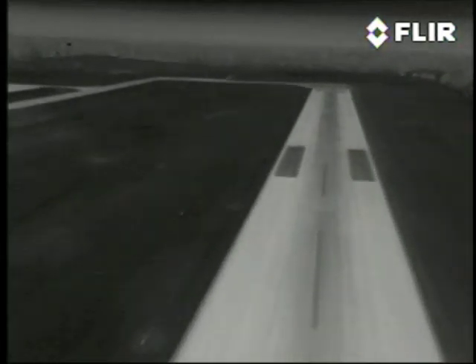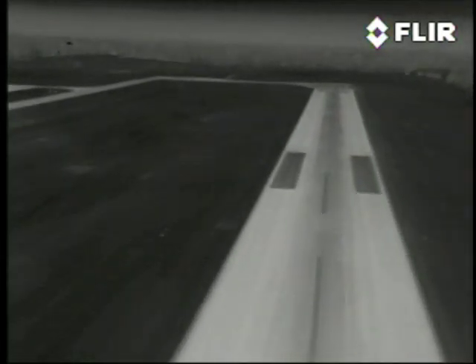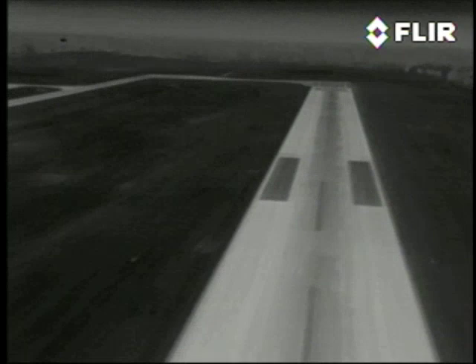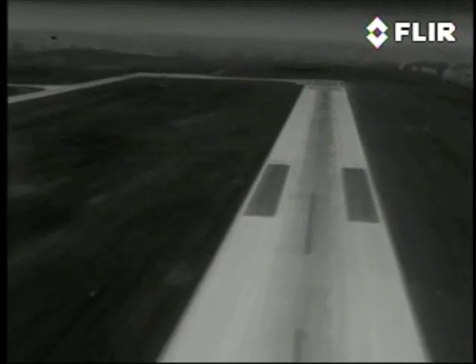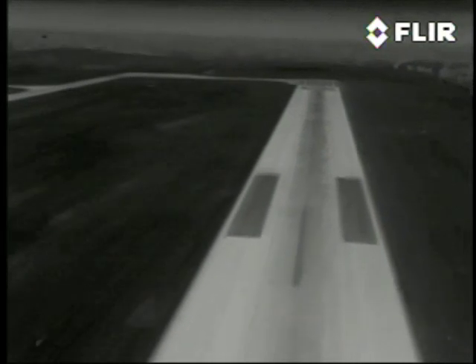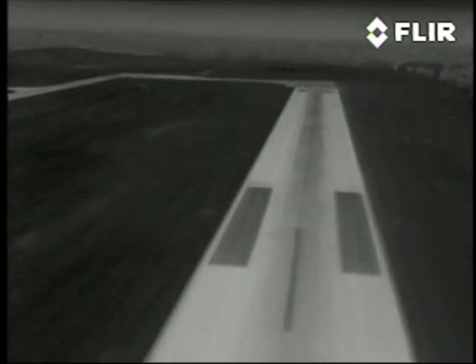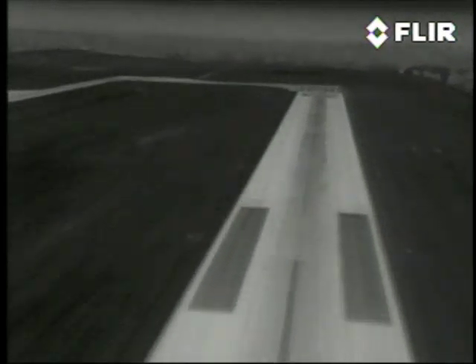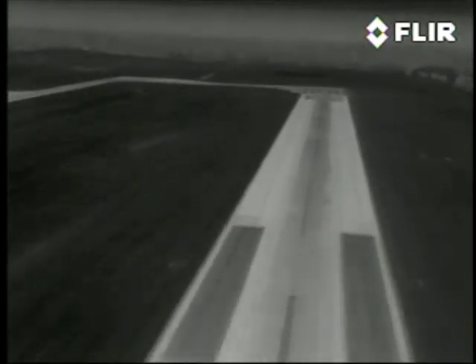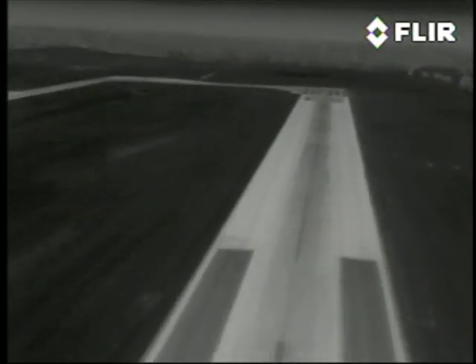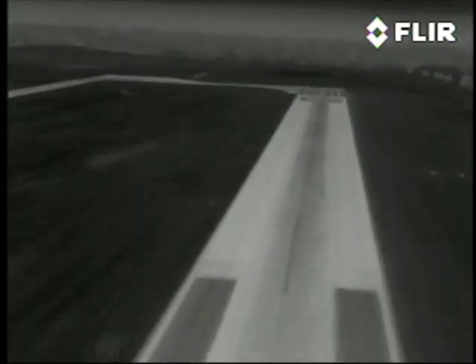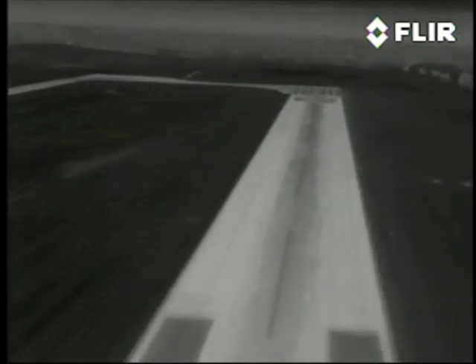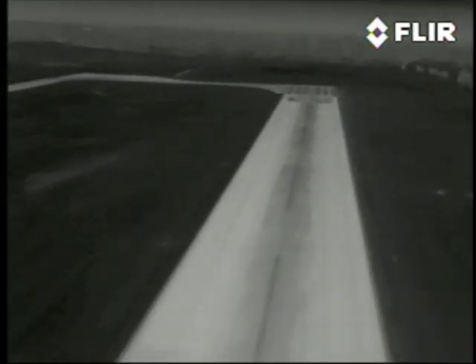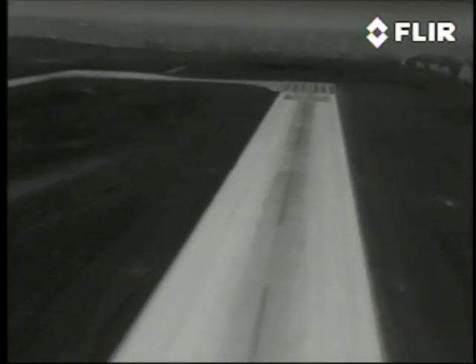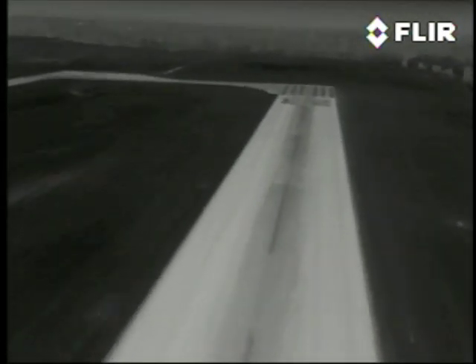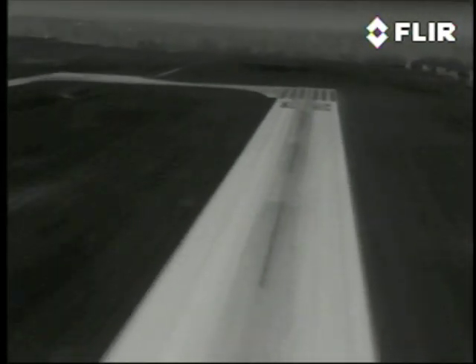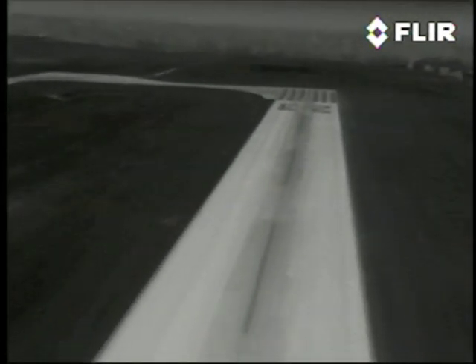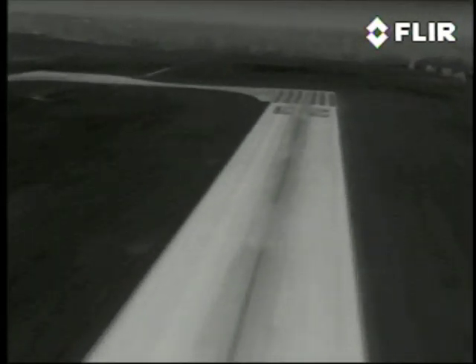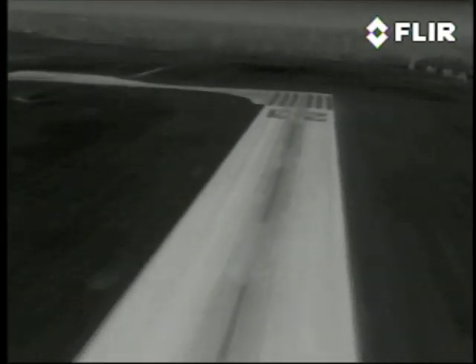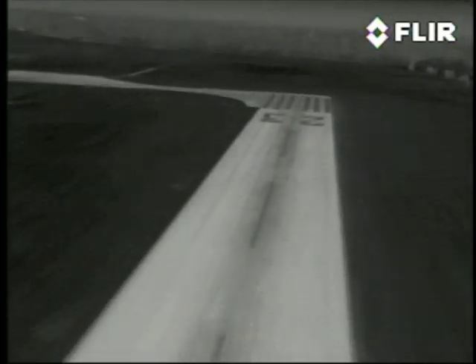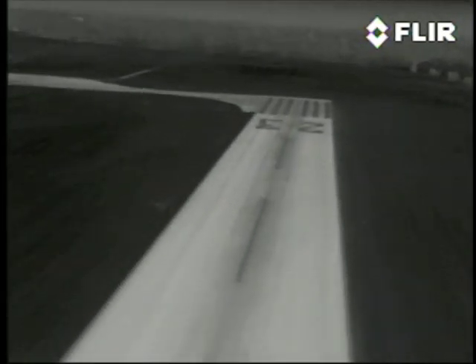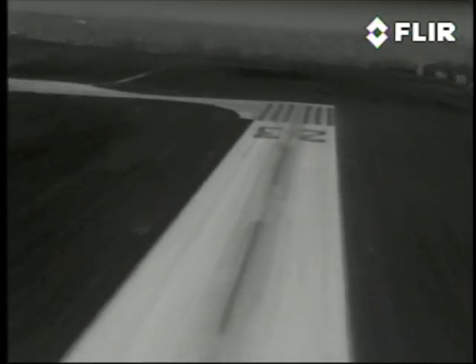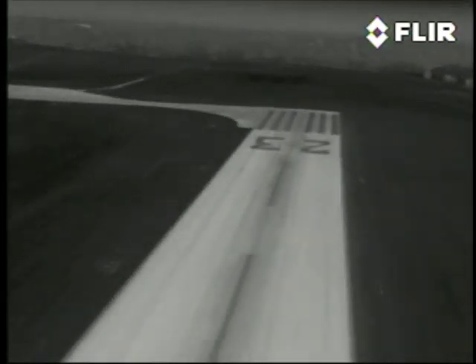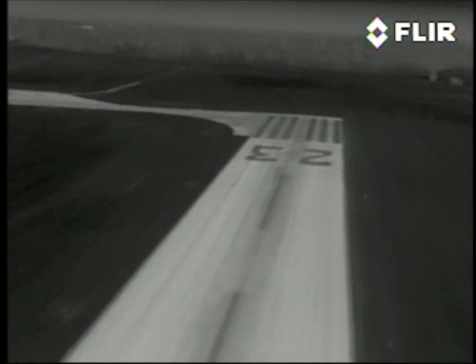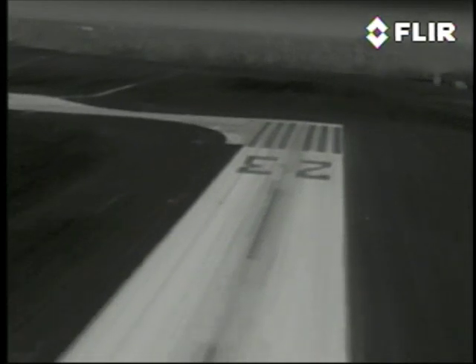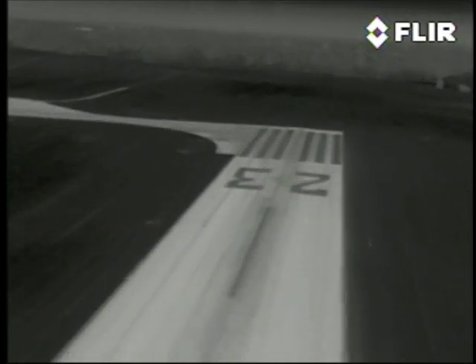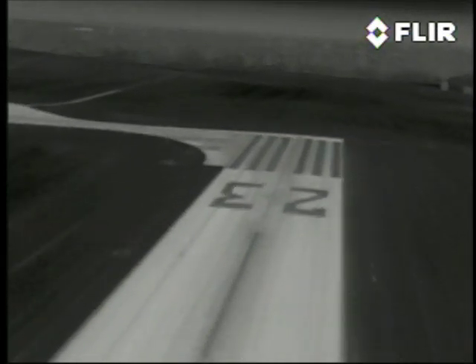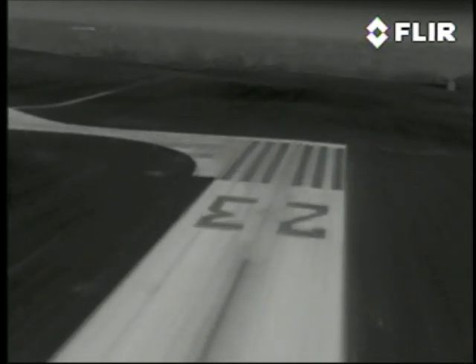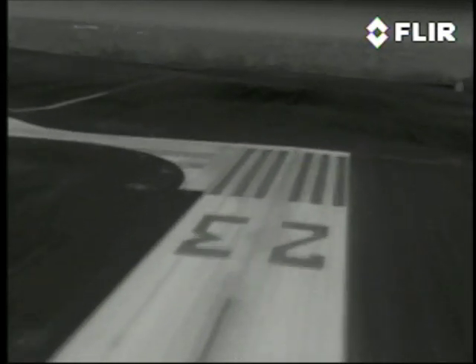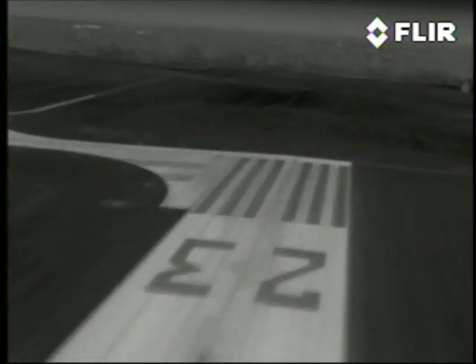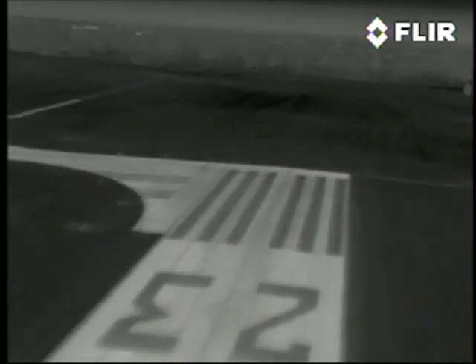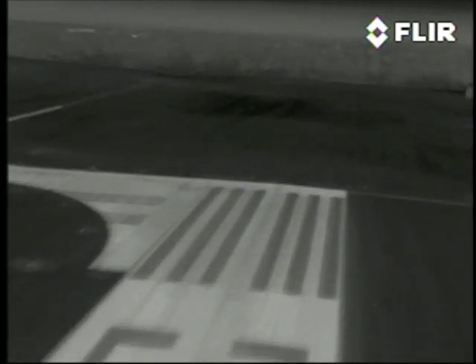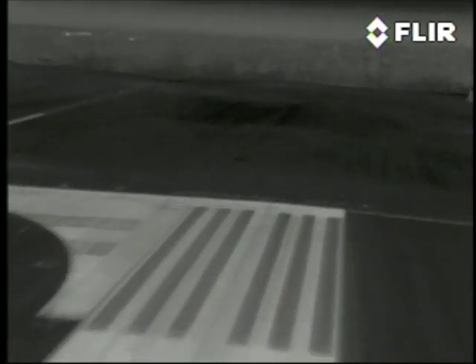Now we're approaching the departure end of runway 5. The trees beyond the runway are visible and there are some buildings off to the far left.